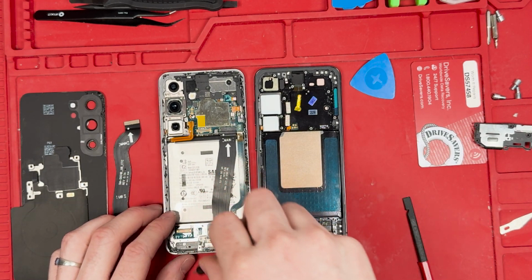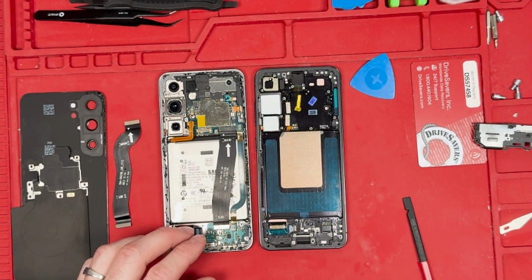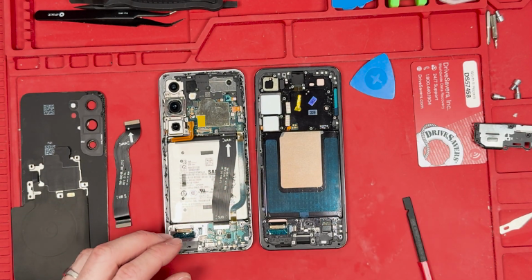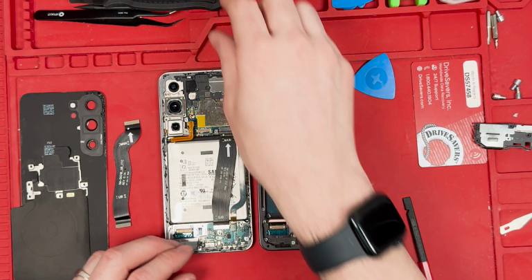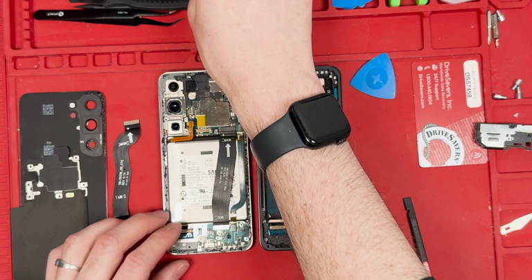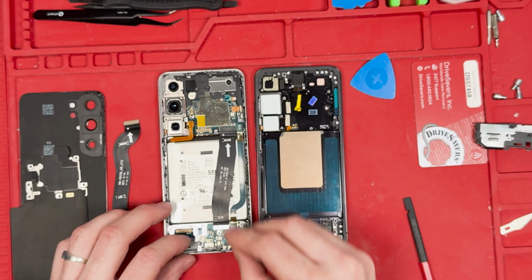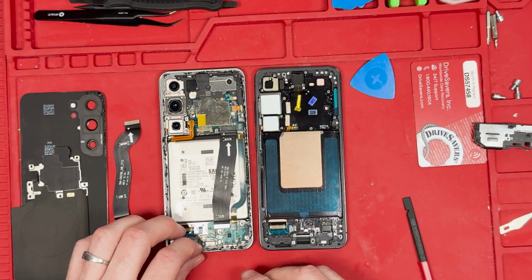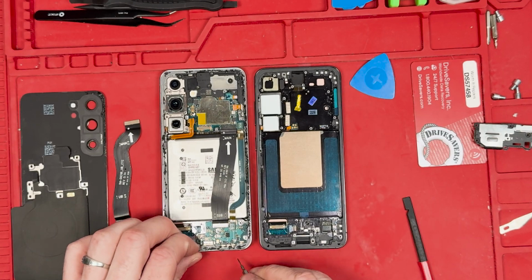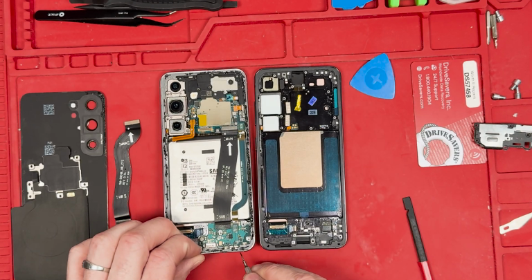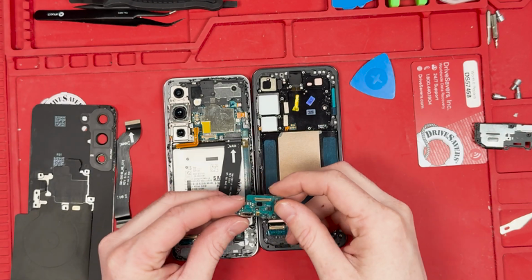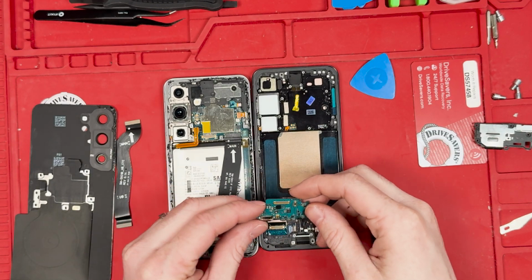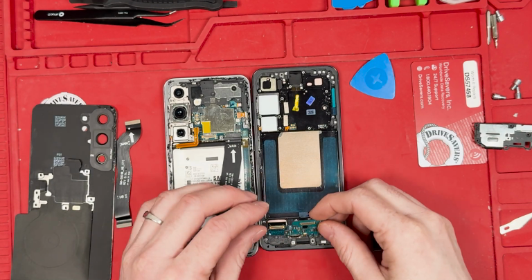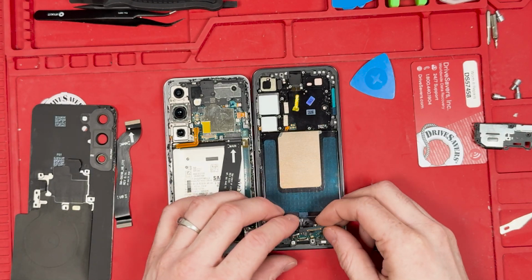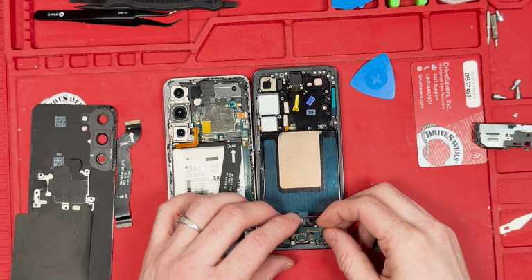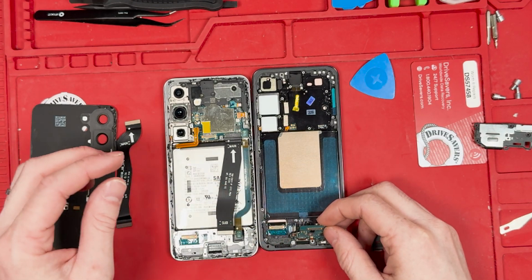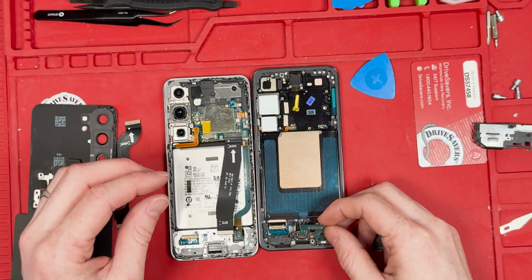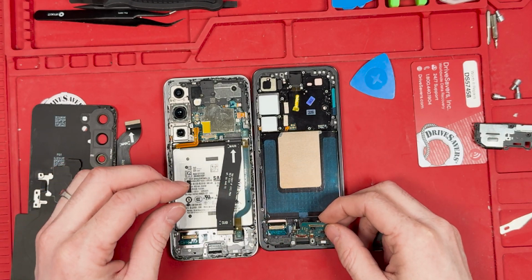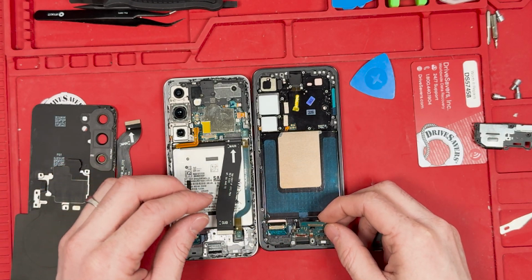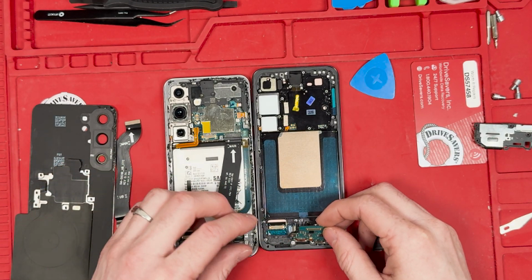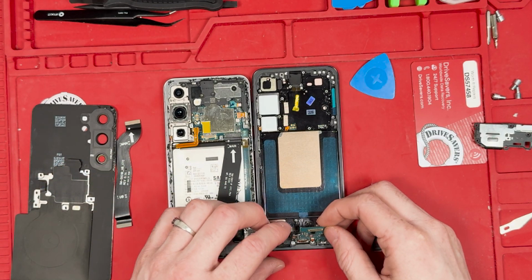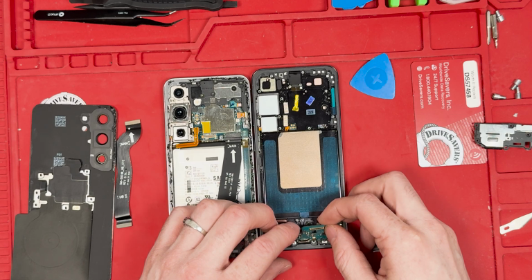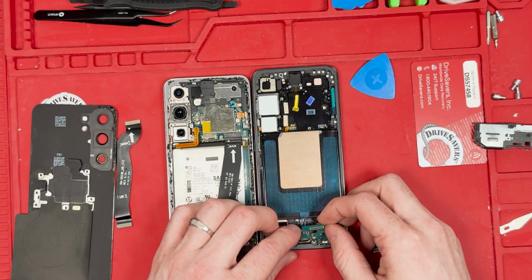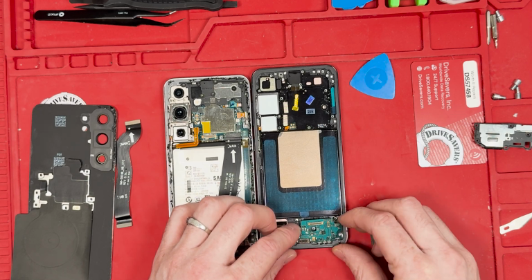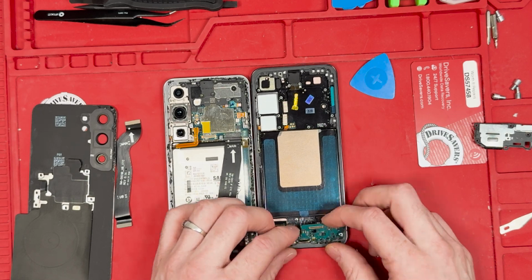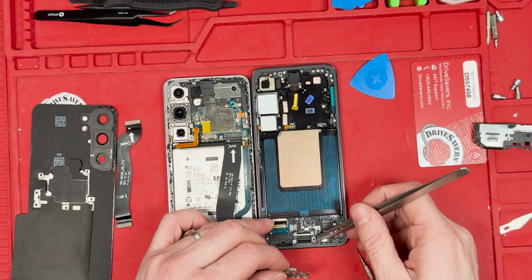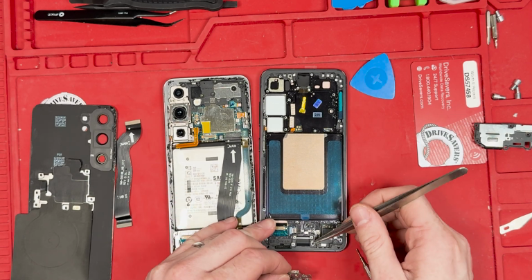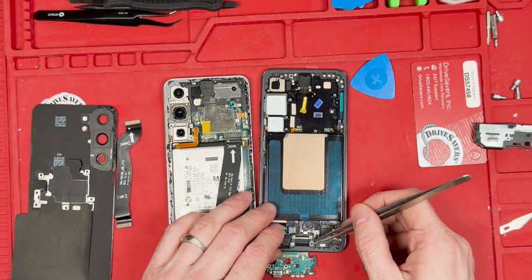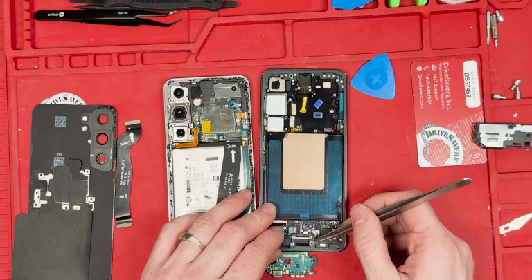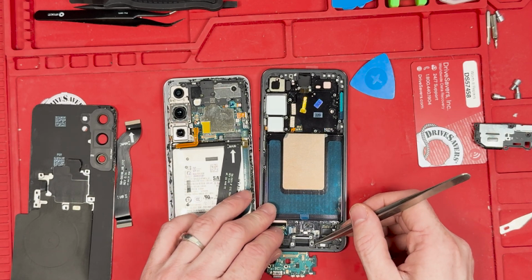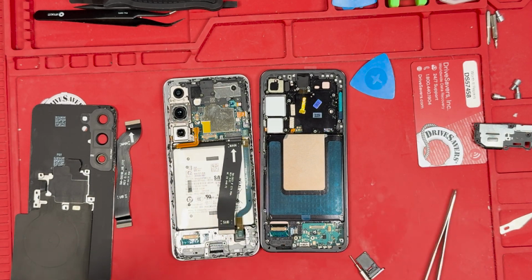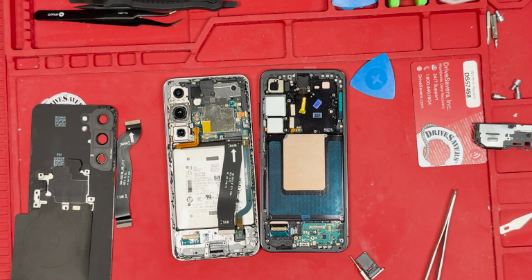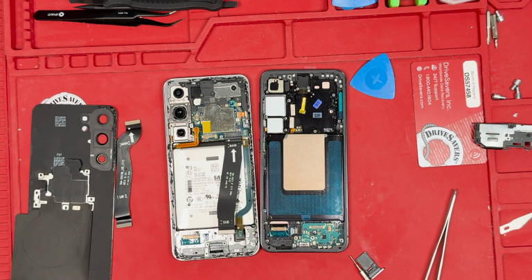We're going to try the charge port out and see if we can get it to fit. The S25 charge port fitting in the S24 — and it fits!